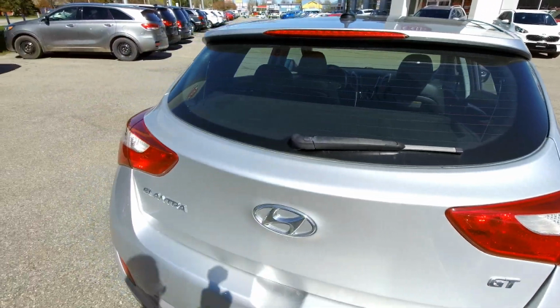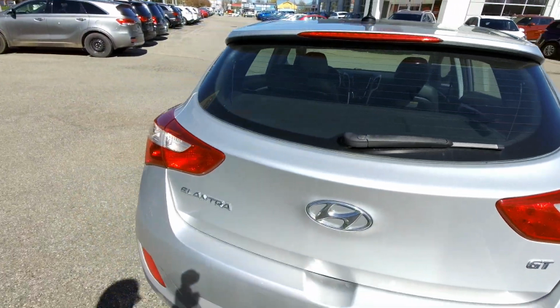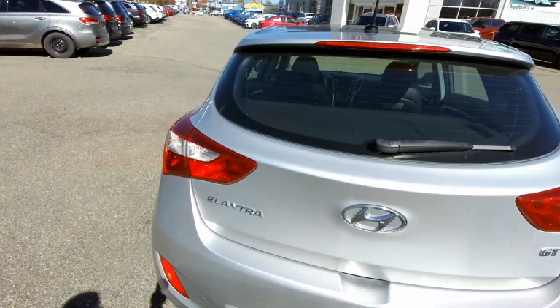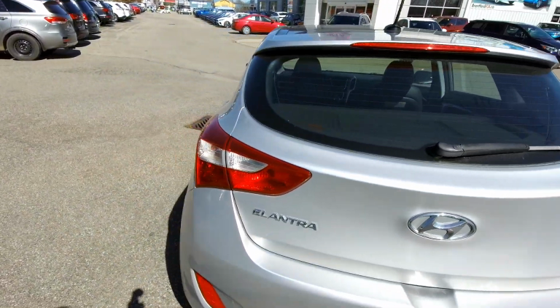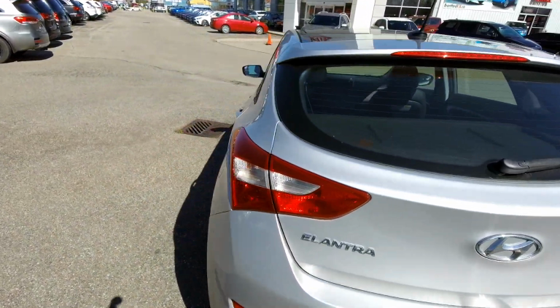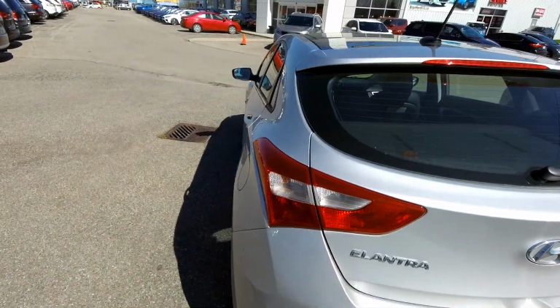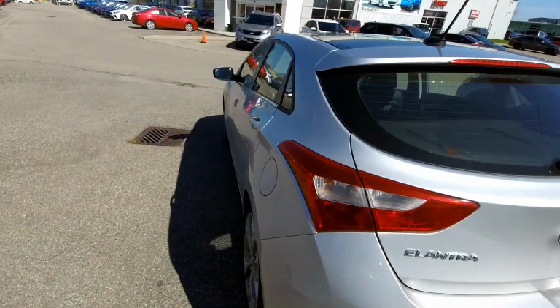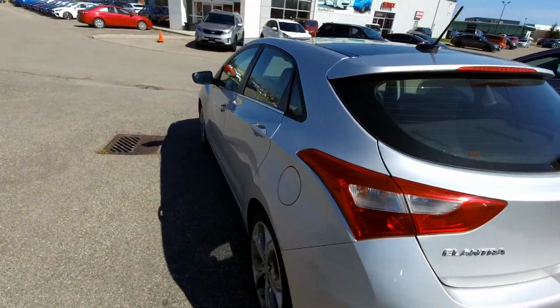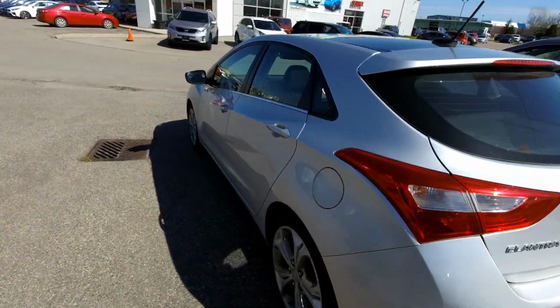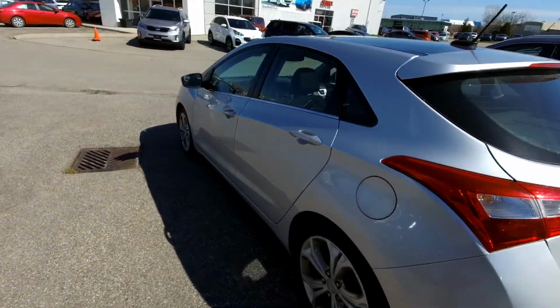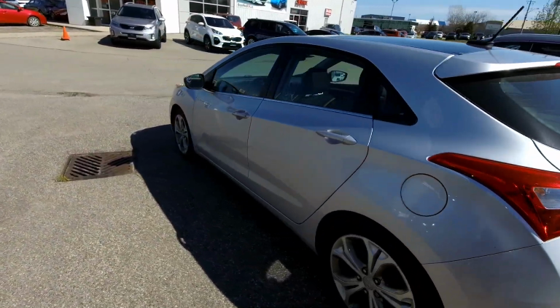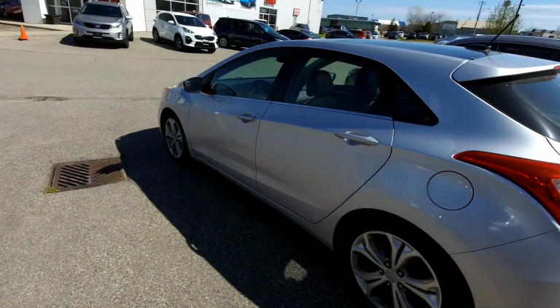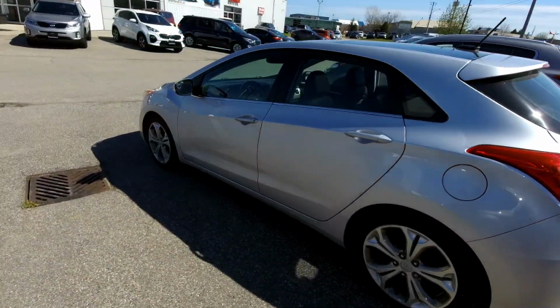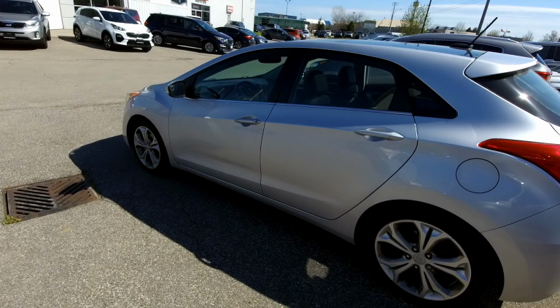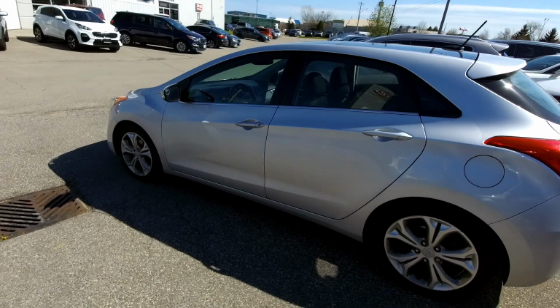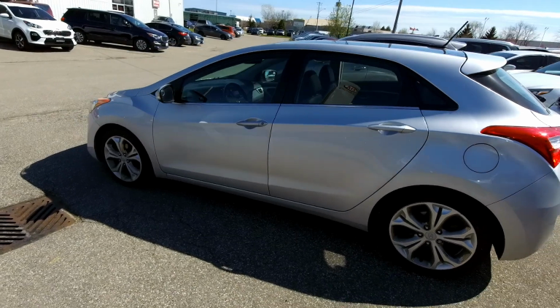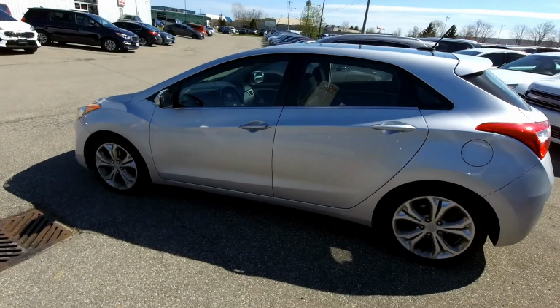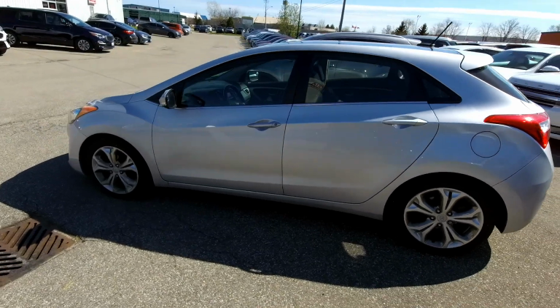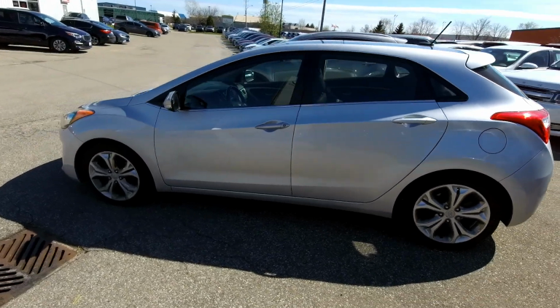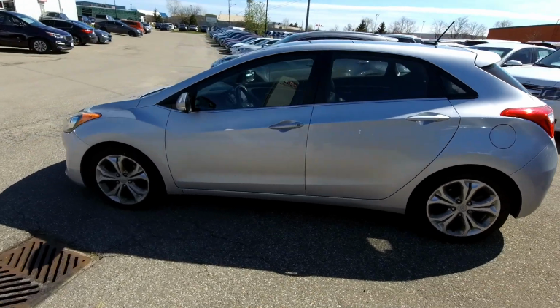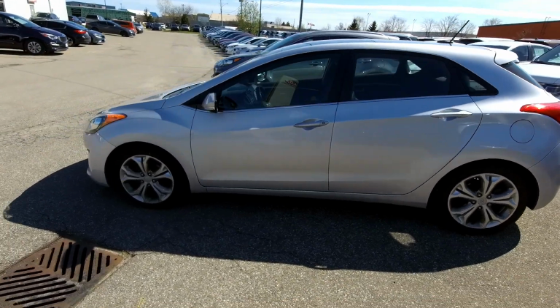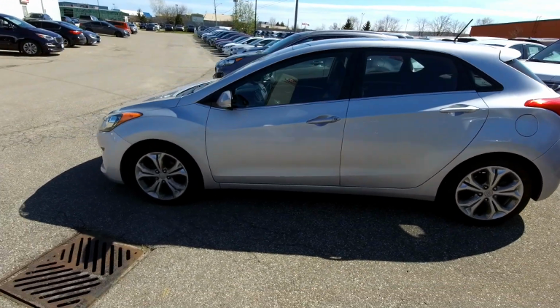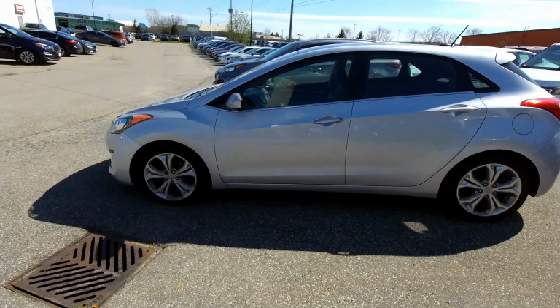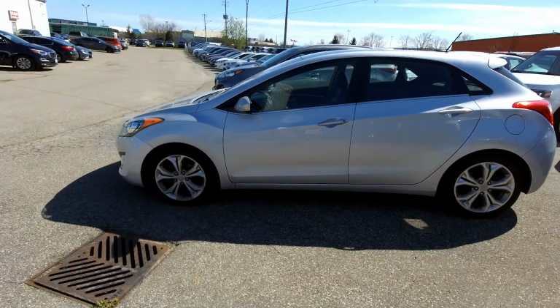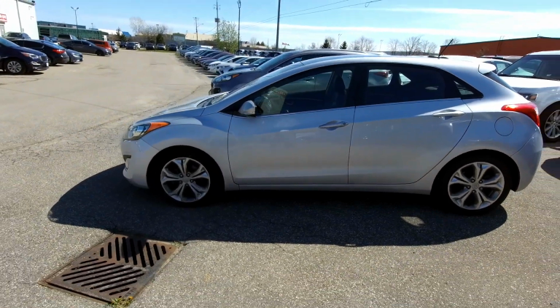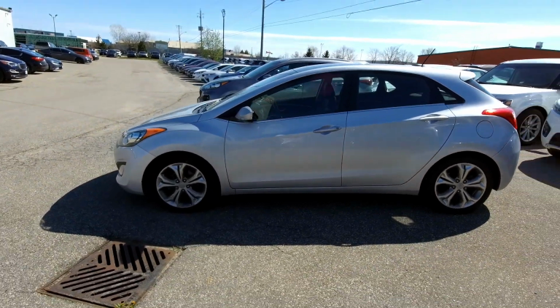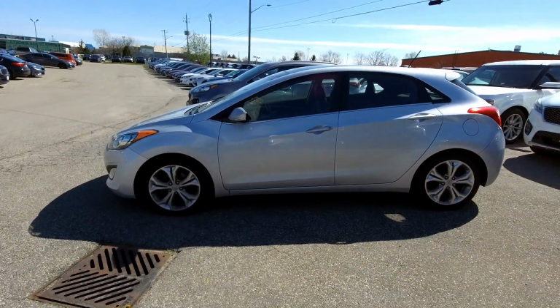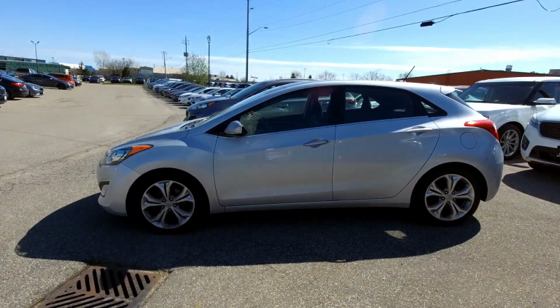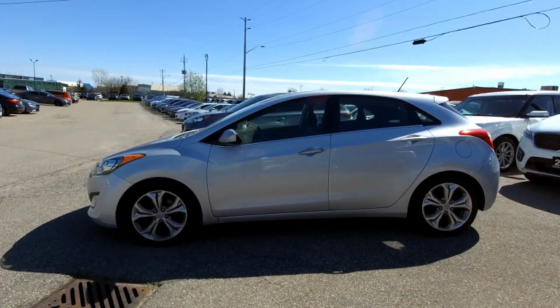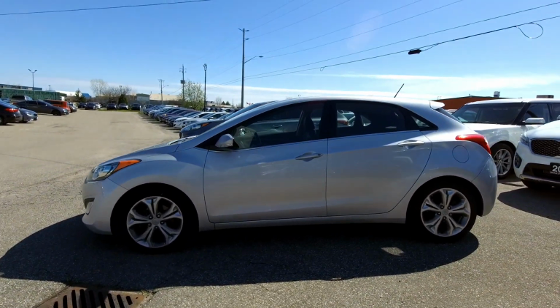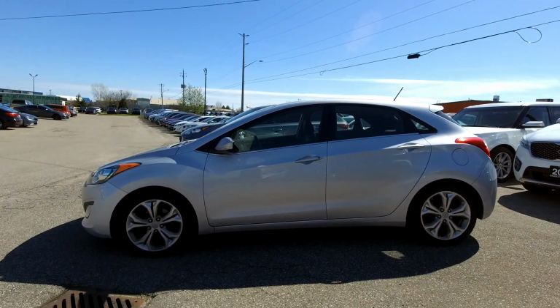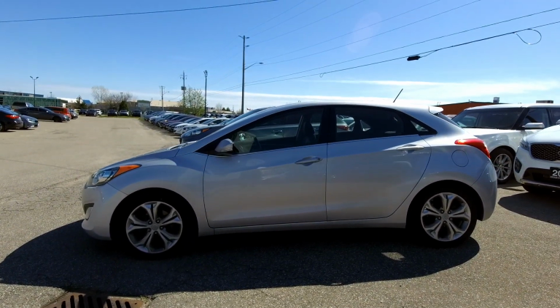If you're interested in this car or any car just like it, feel free to give us a call. Phone number is 519-304-6542, and you can find us online at www.brantfordkia.ca.